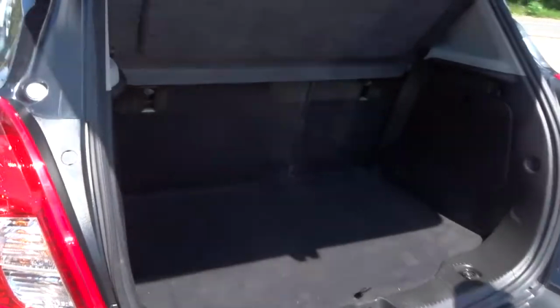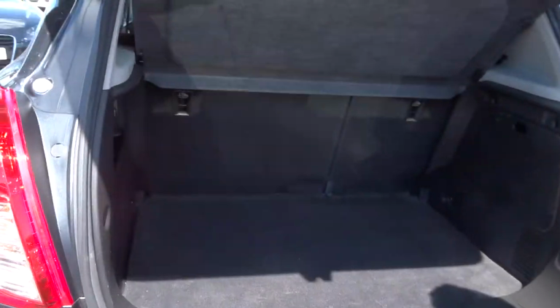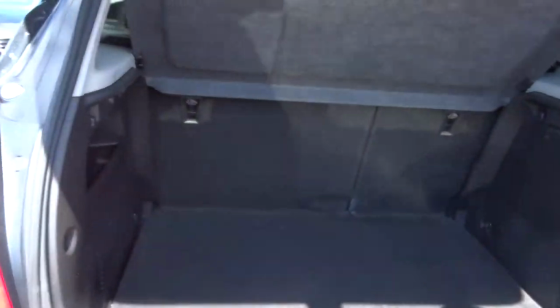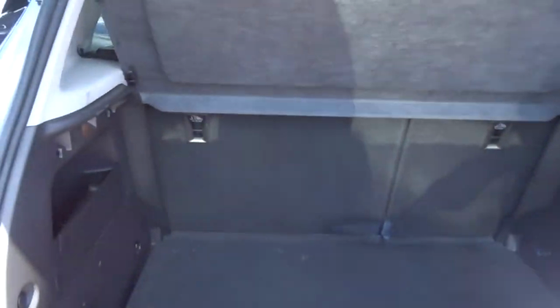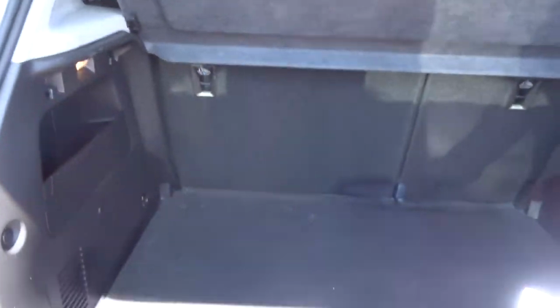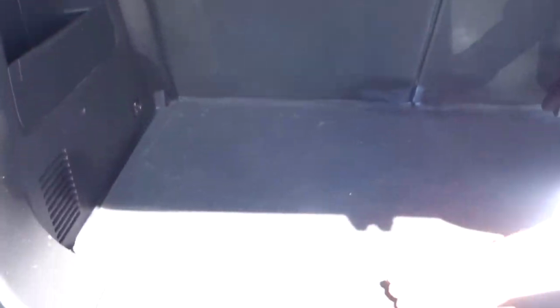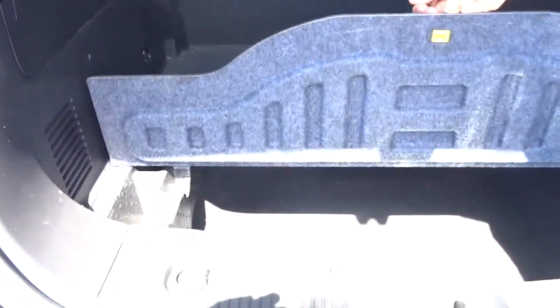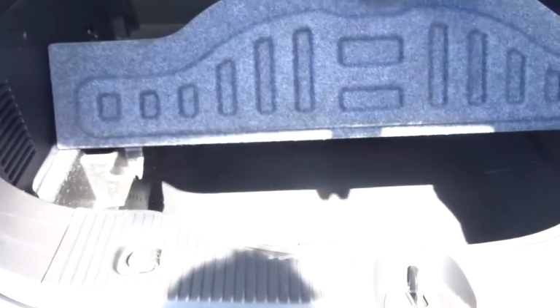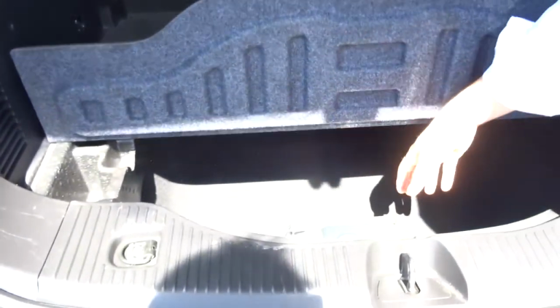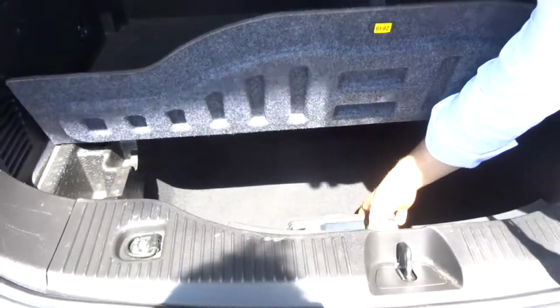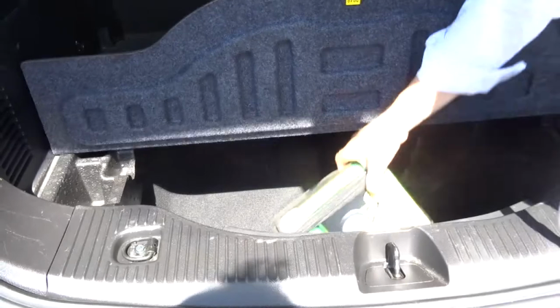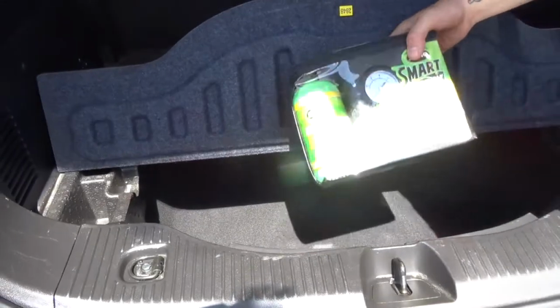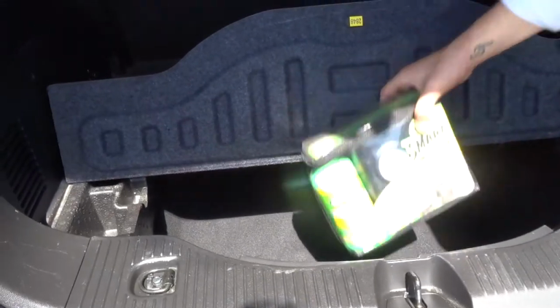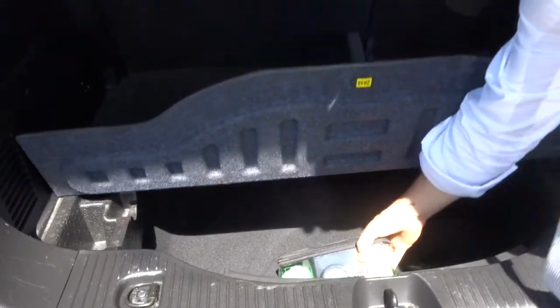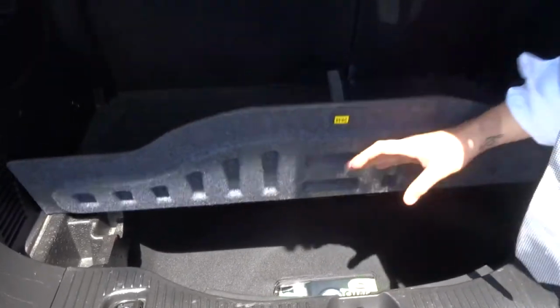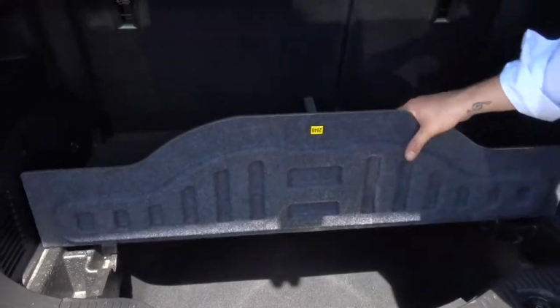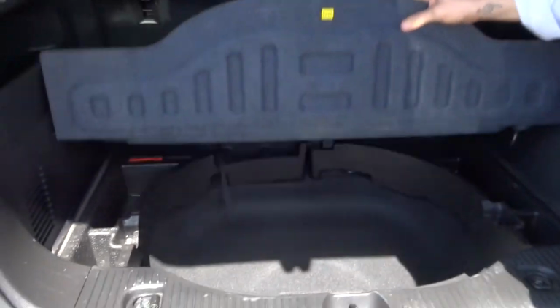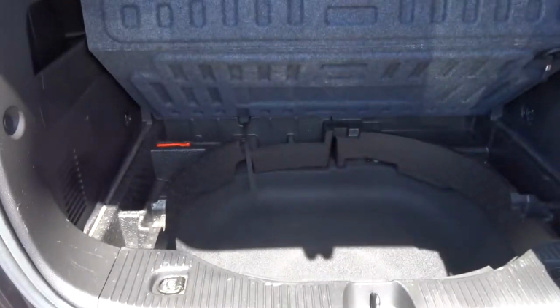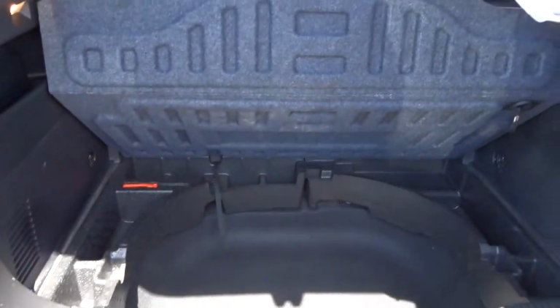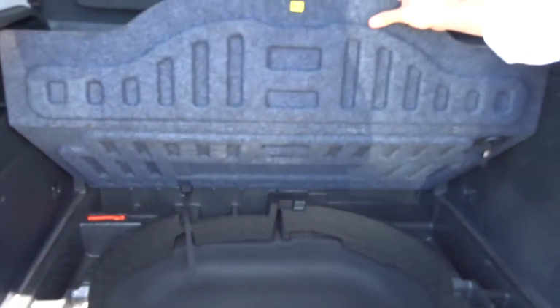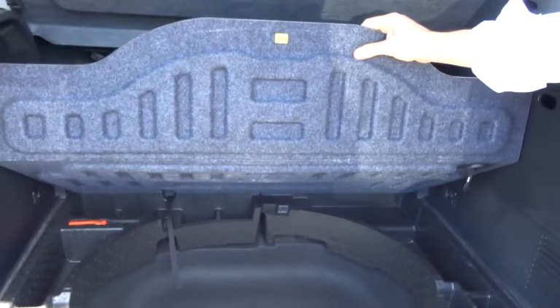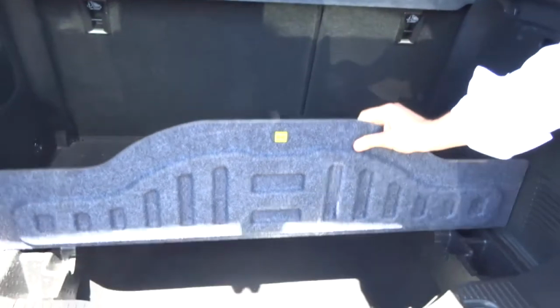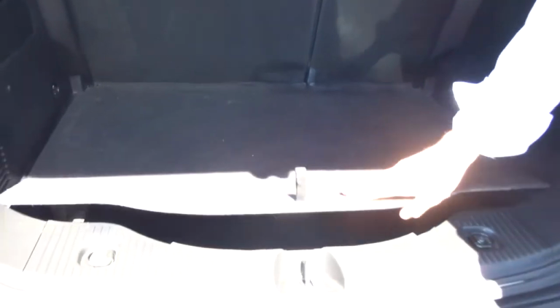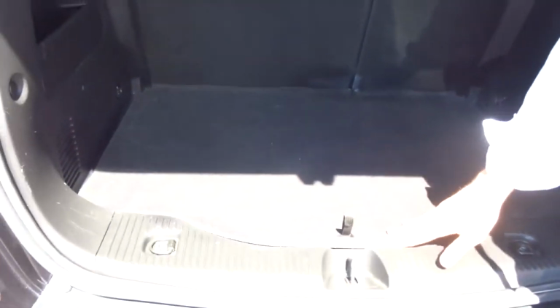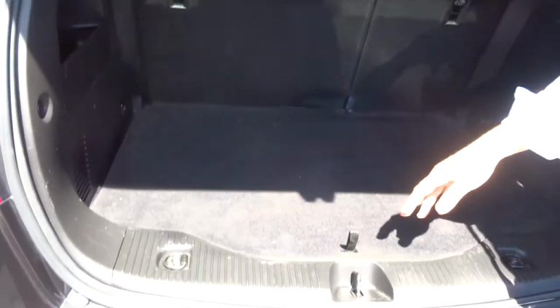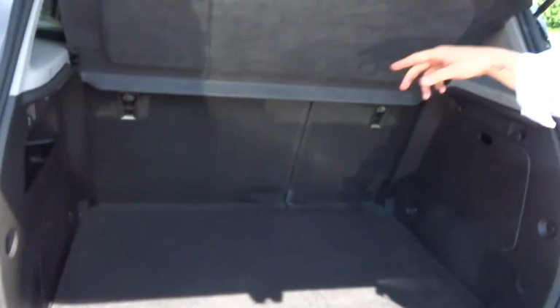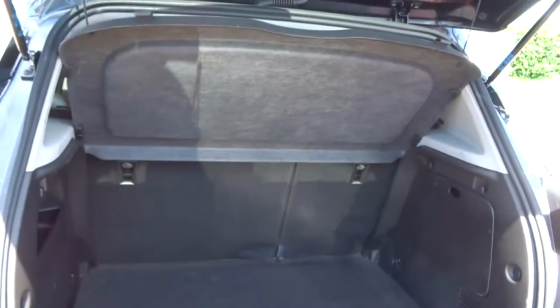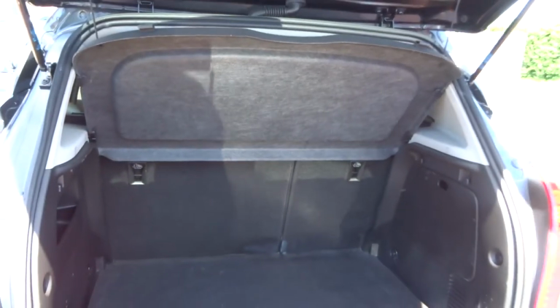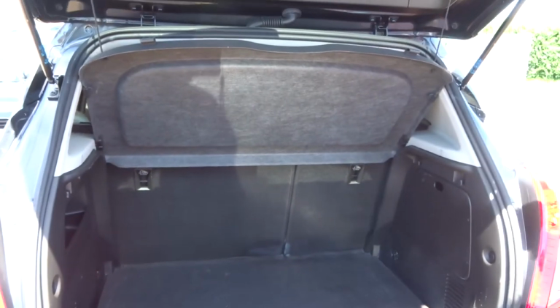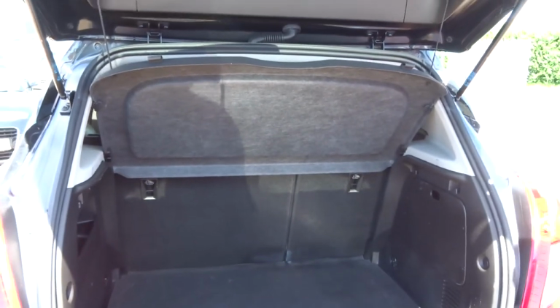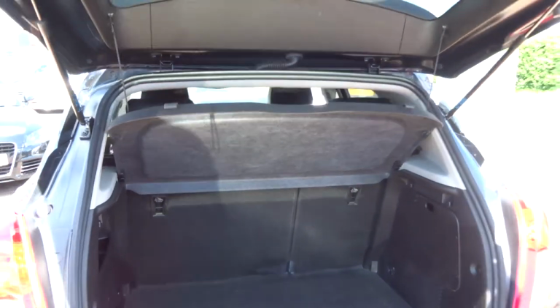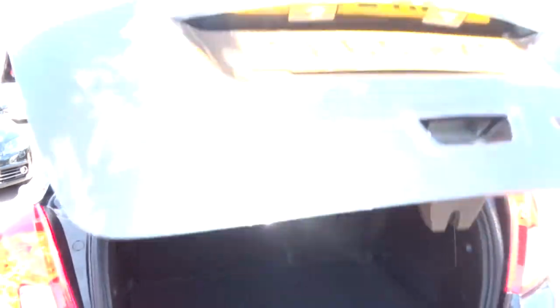Very sizeable boot. Underneath there we have the tyre kit as well, so you get even more luggage space underneath if needed. Those rear seats also fold down, giving you even more space.